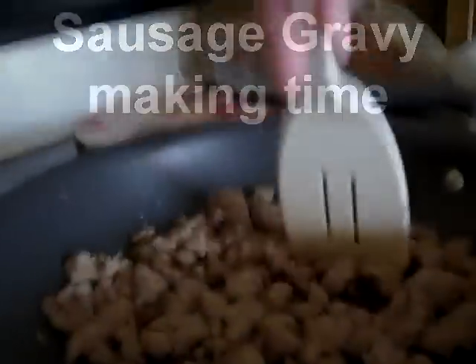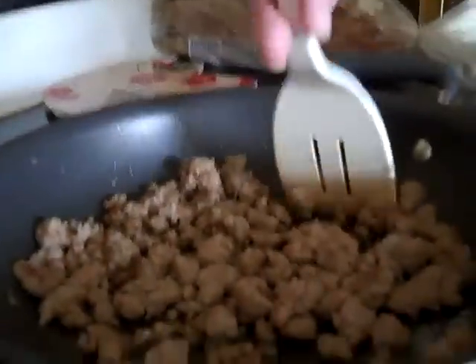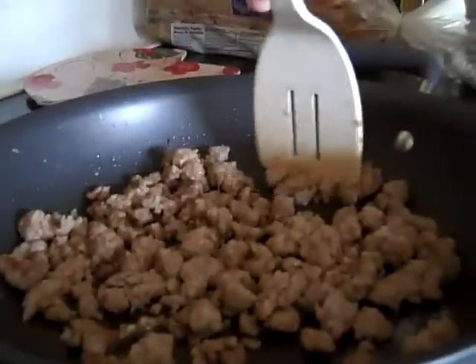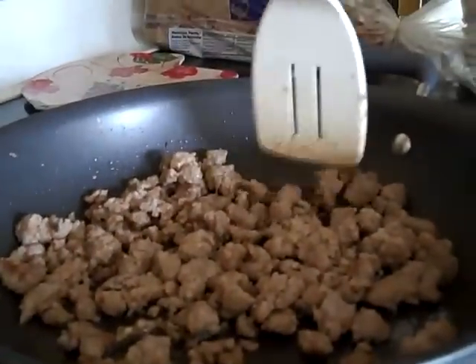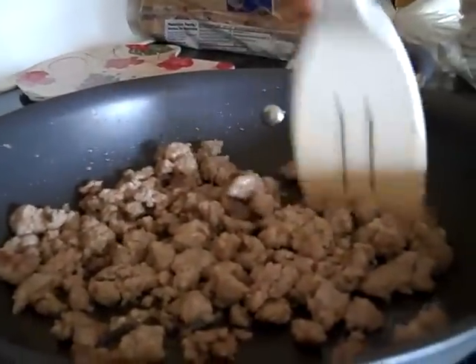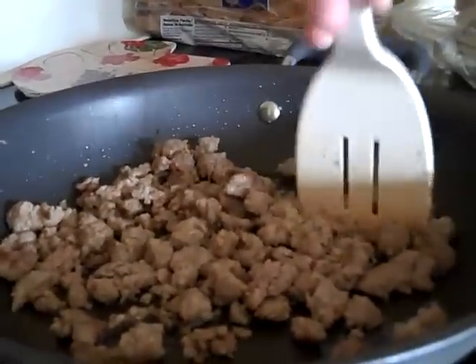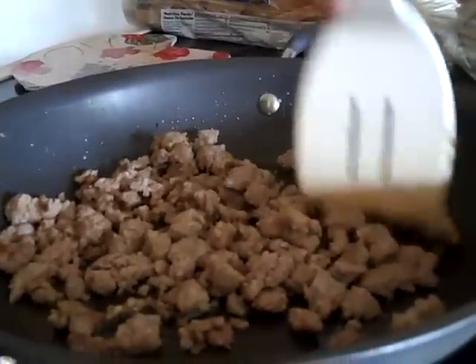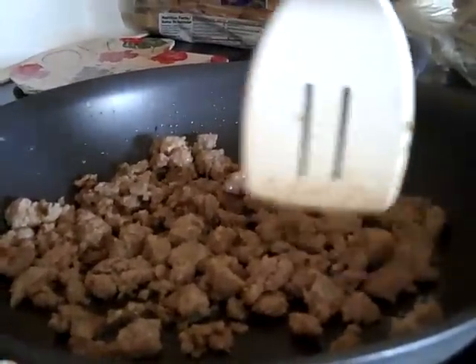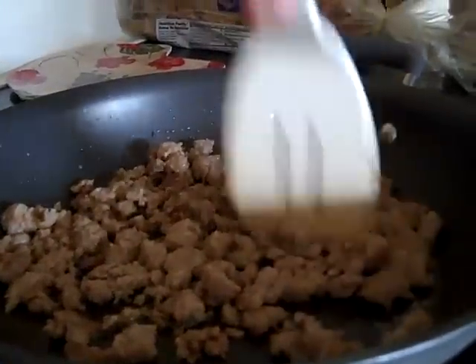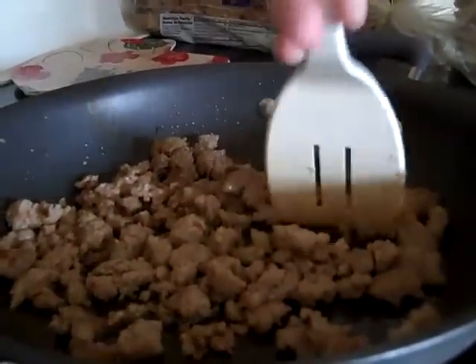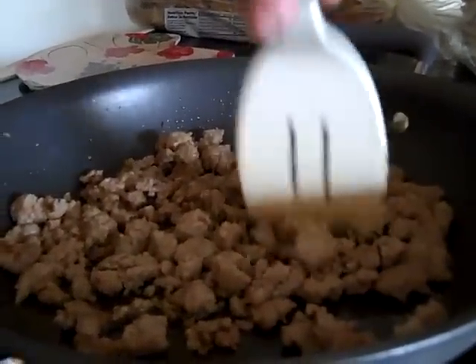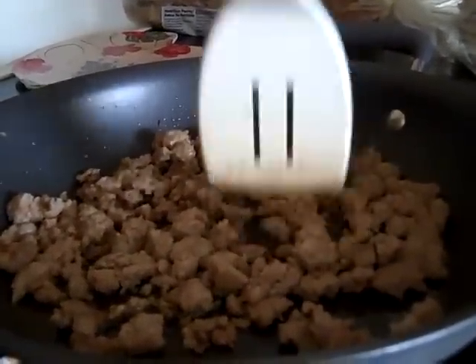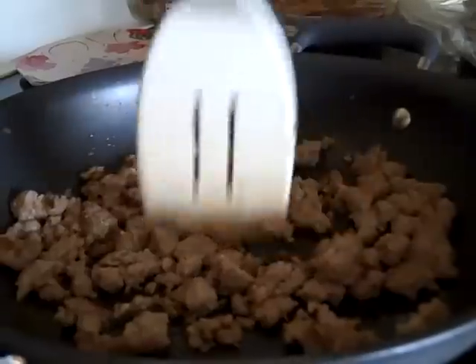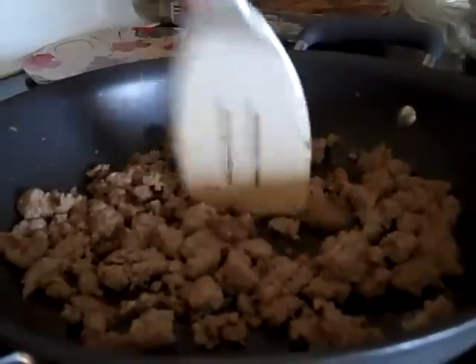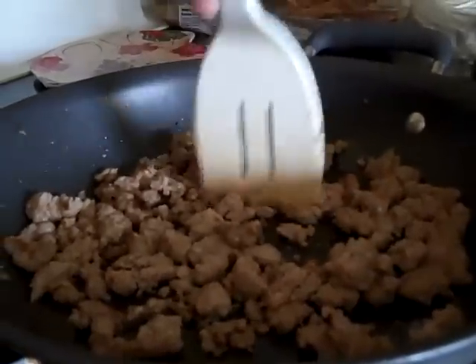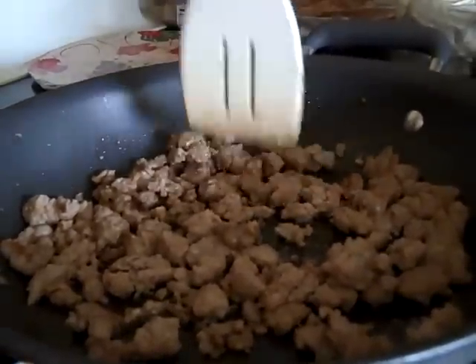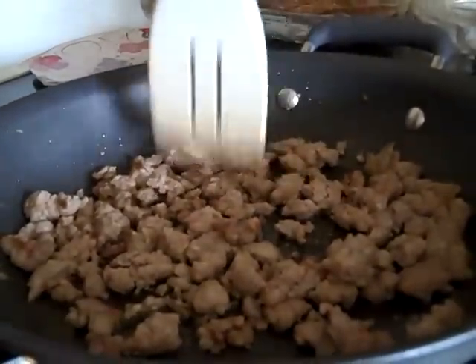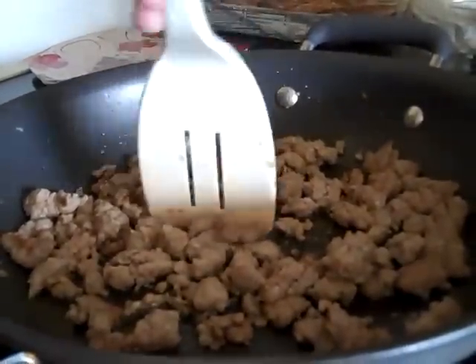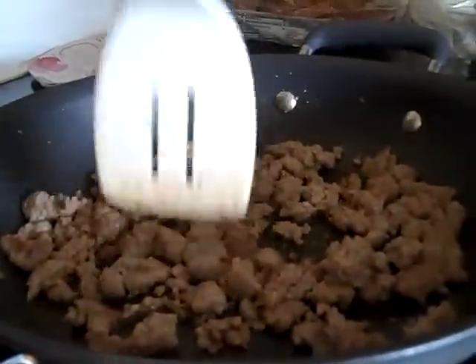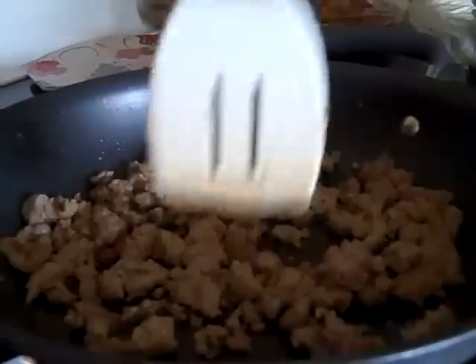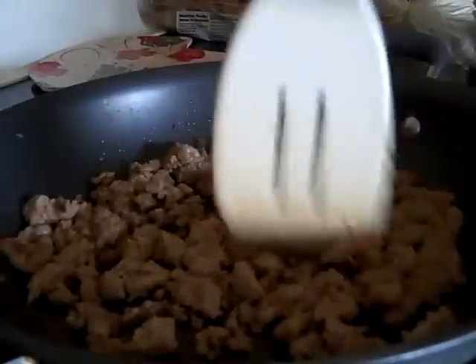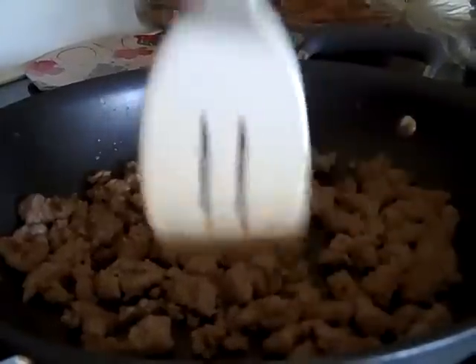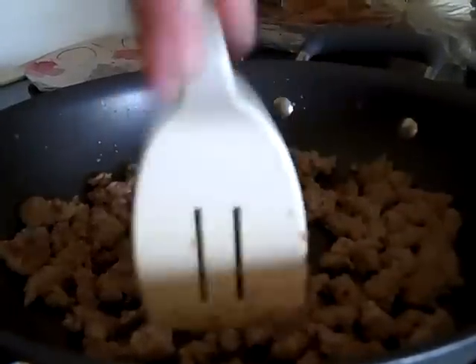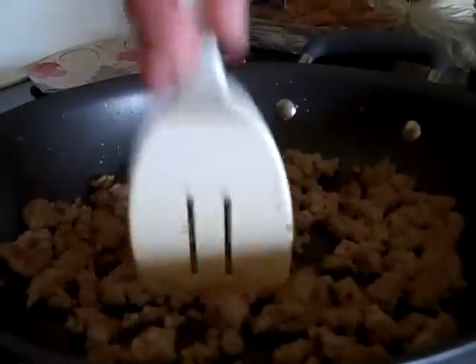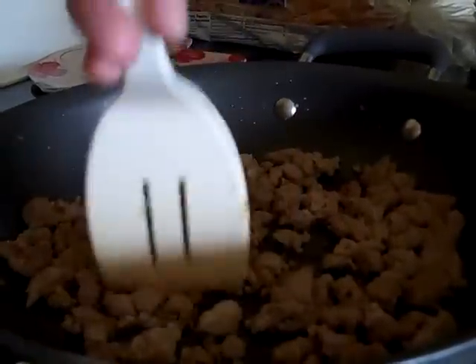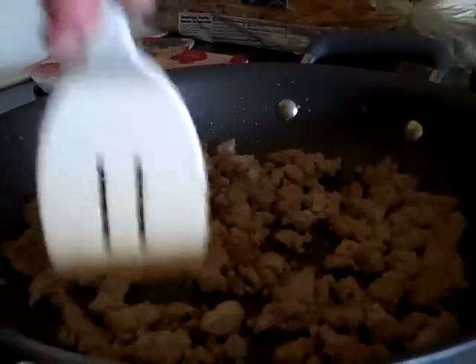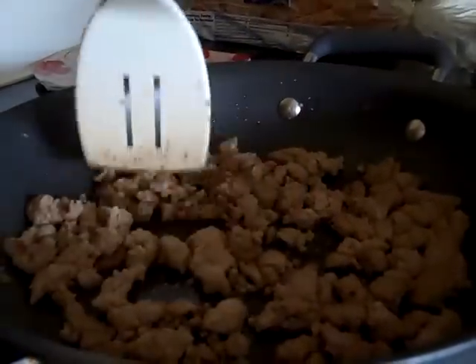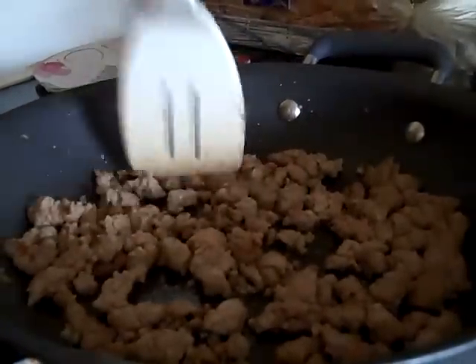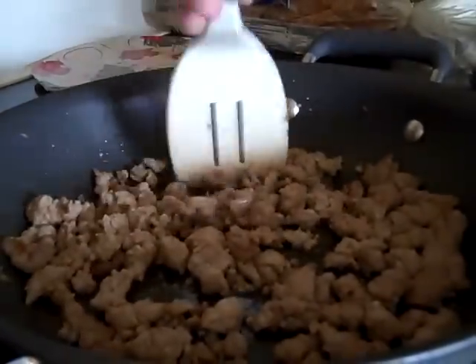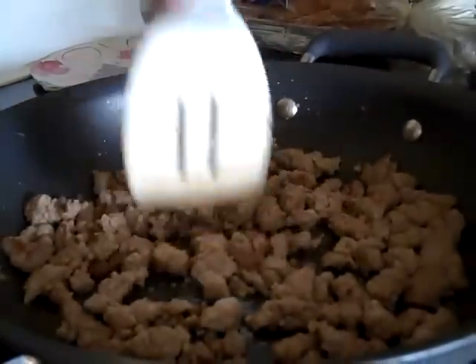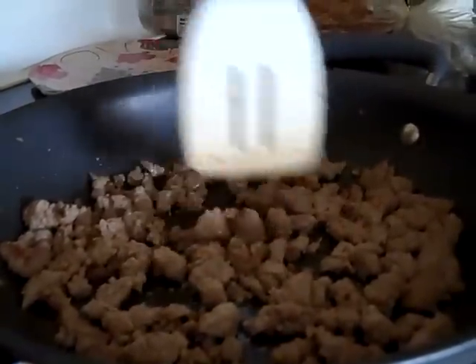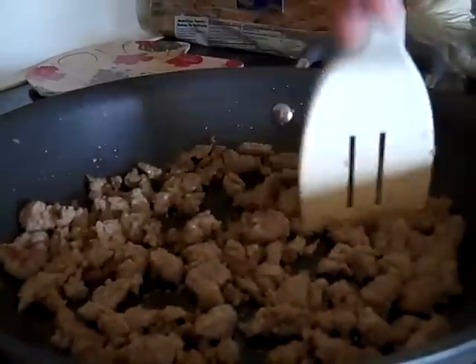Dad is going to make sausage gravy. This is pork sage sausage. I will show you how to make gravy — very simple.